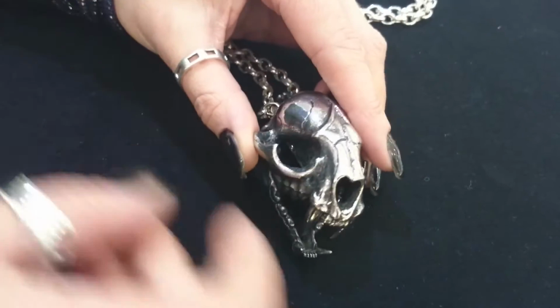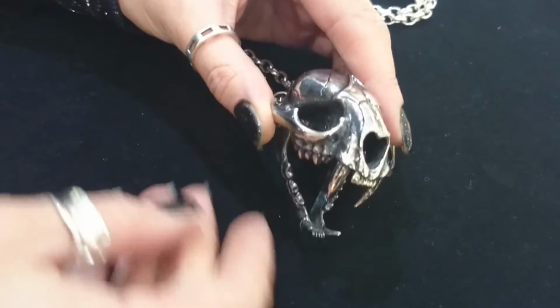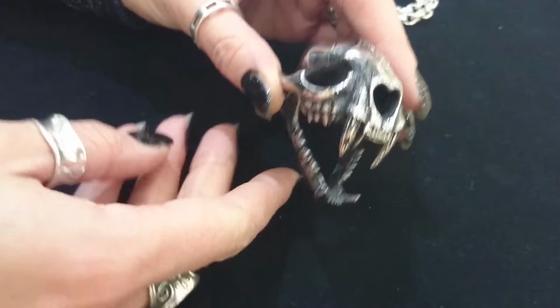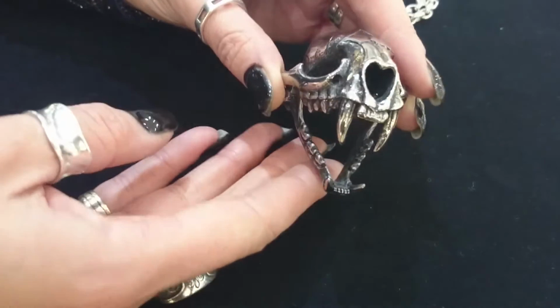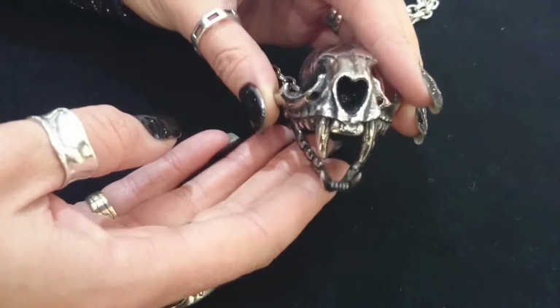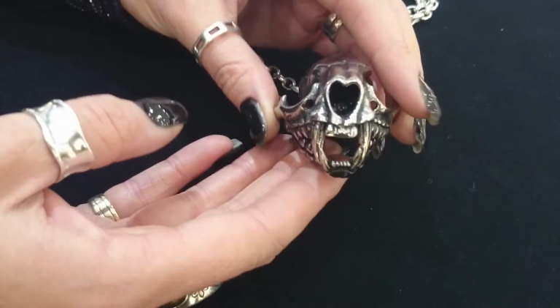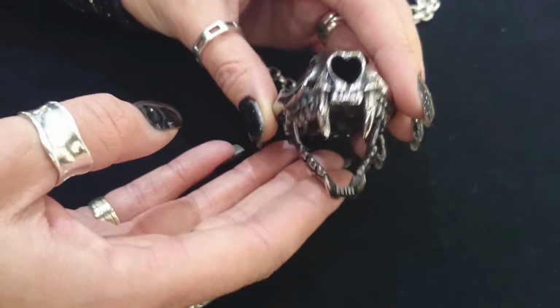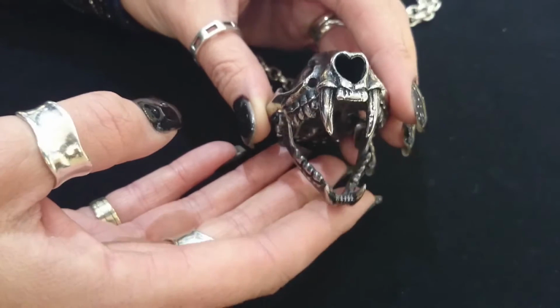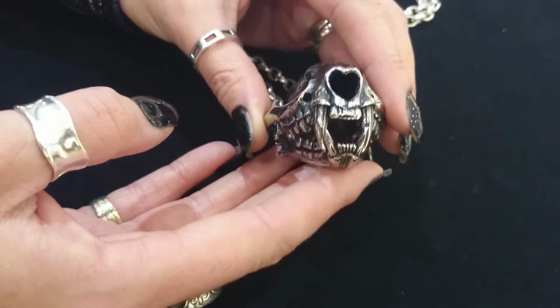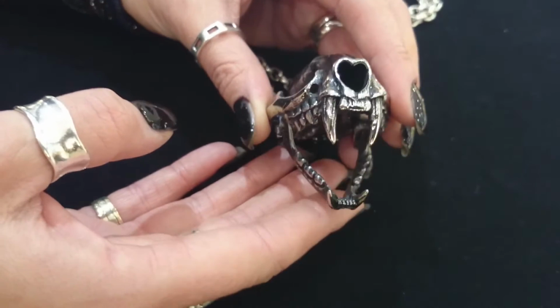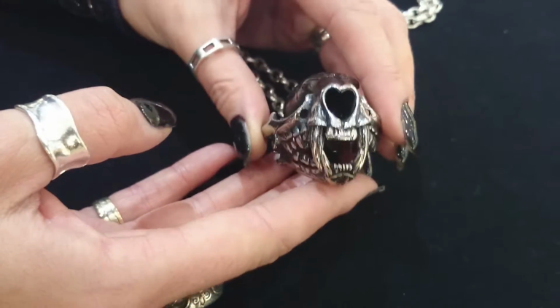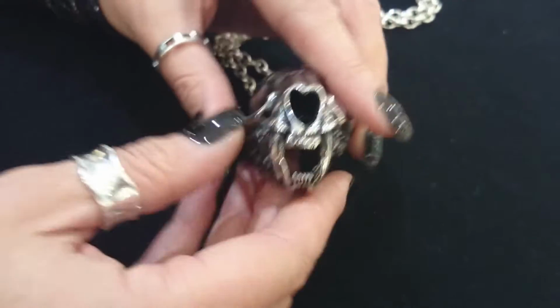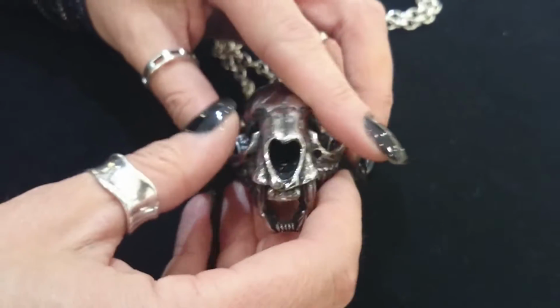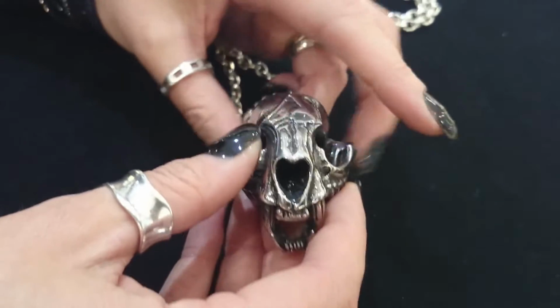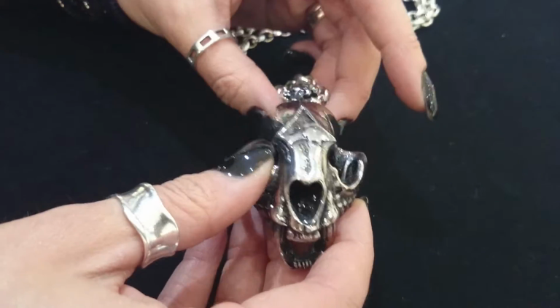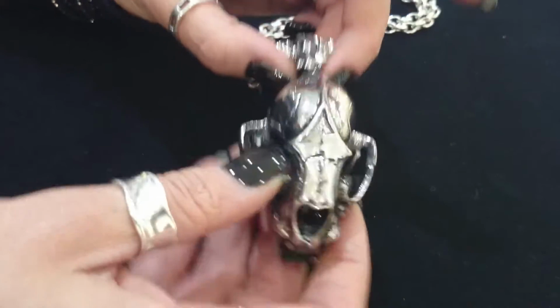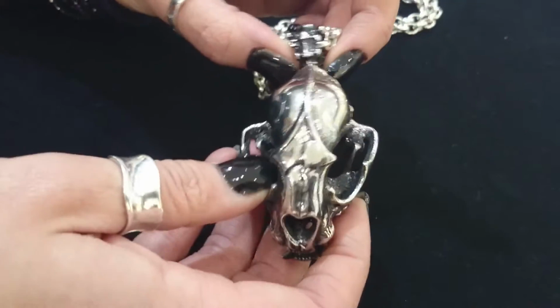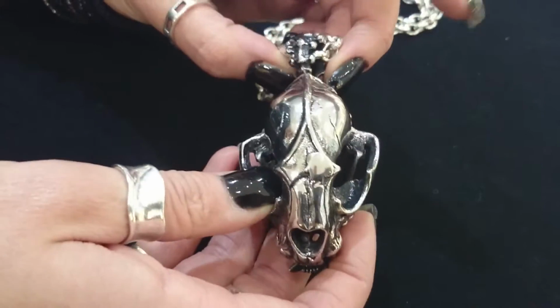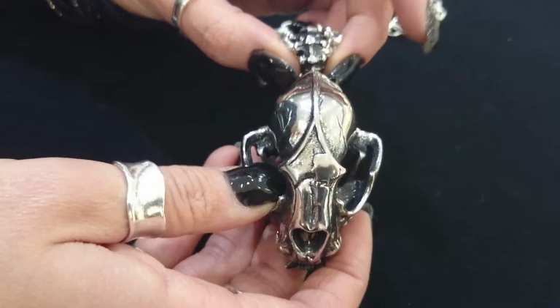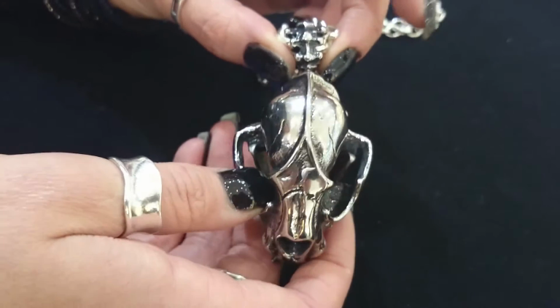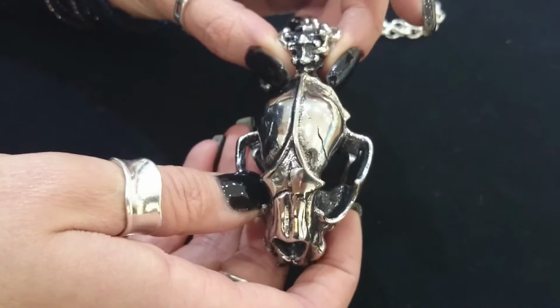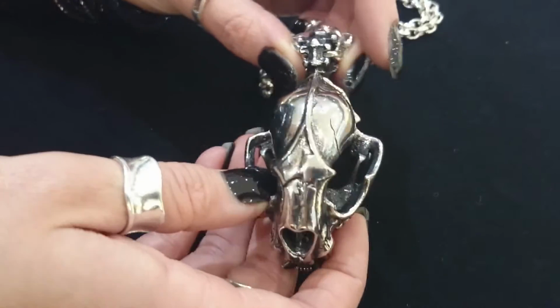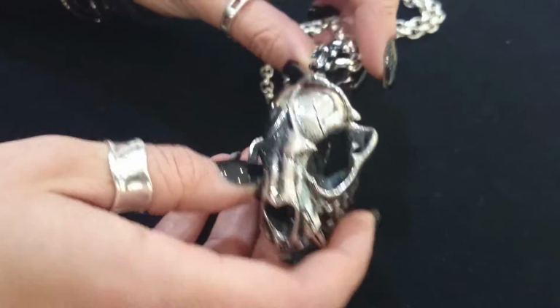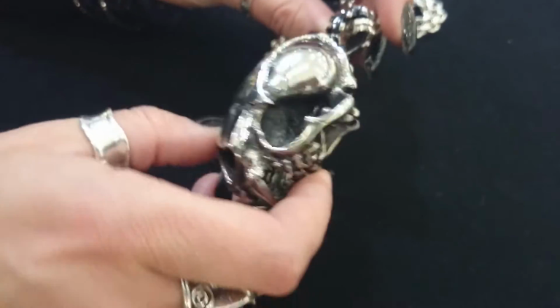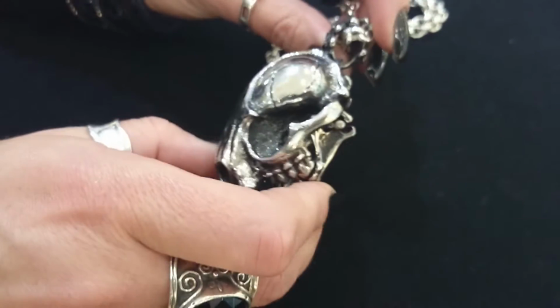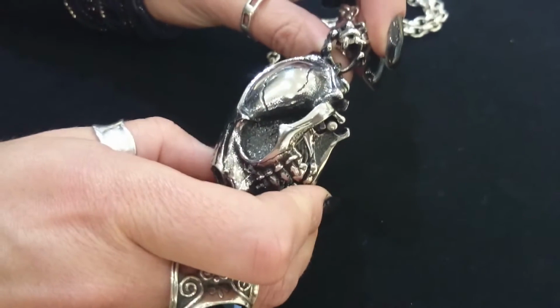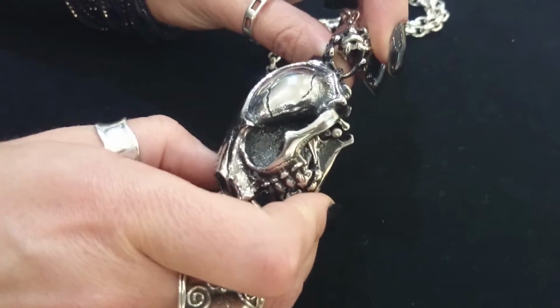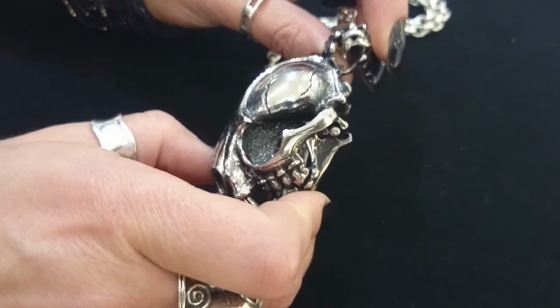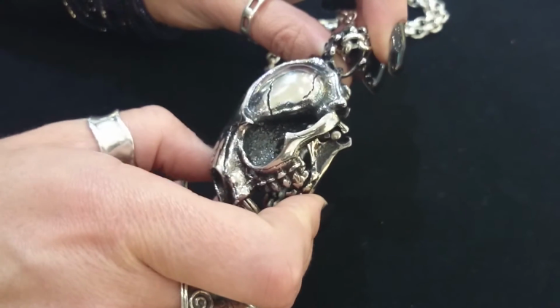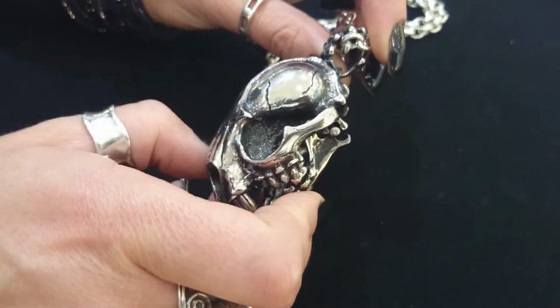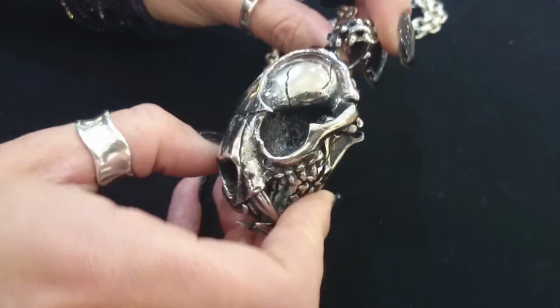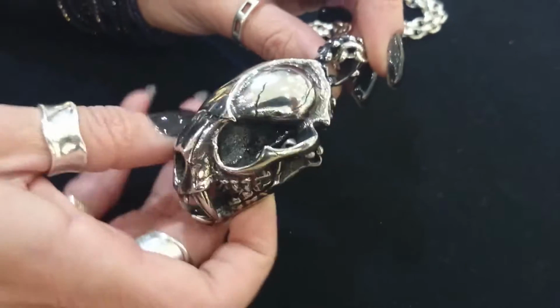It has a kinetic jaw, great for munching the nets. And the bale is in a spinal design and is quite wide, so it would fit any style of chain or leather.